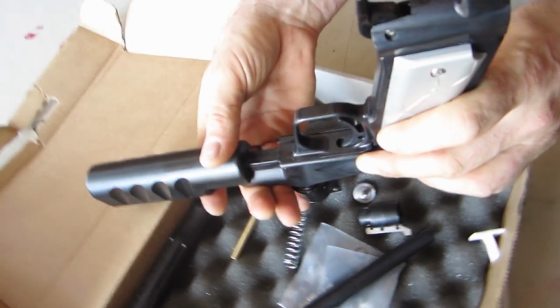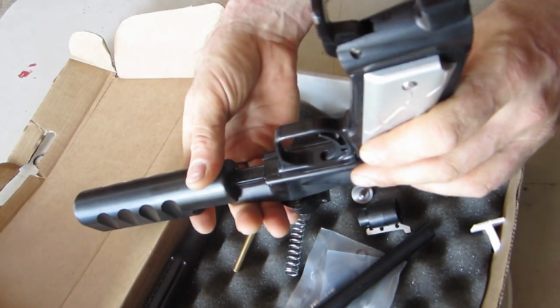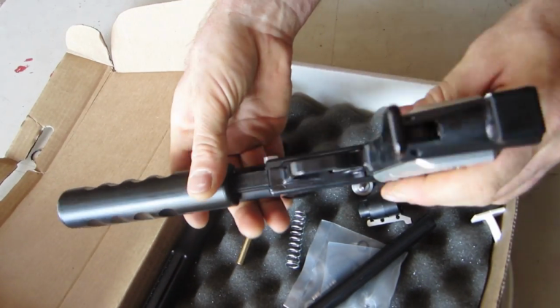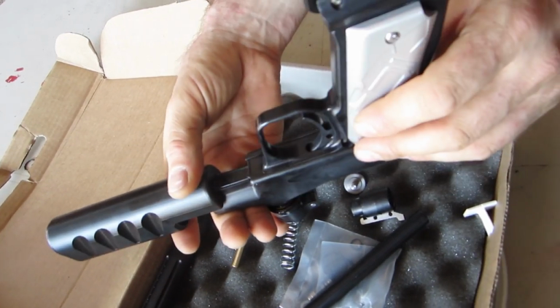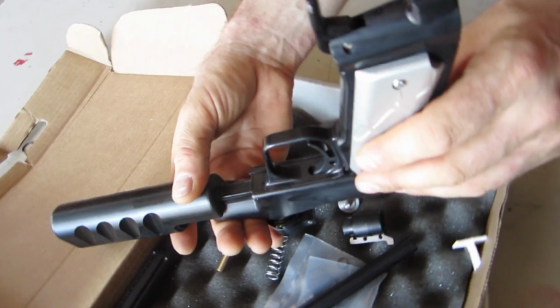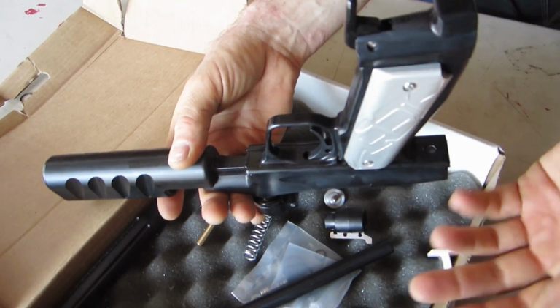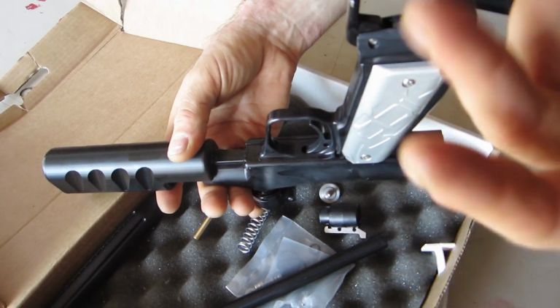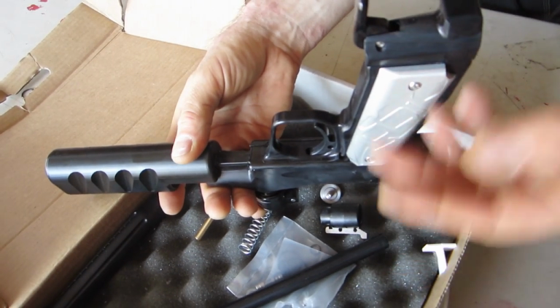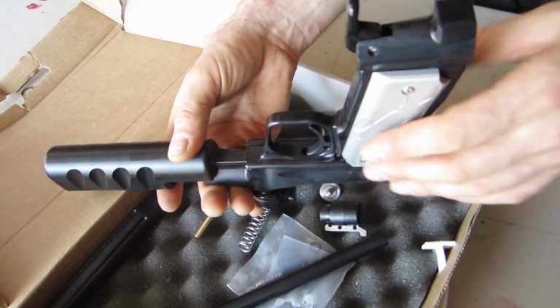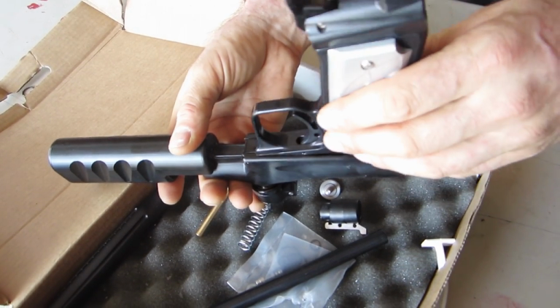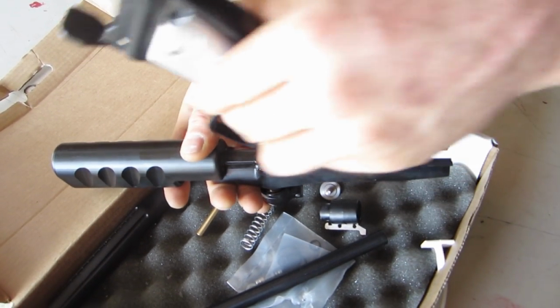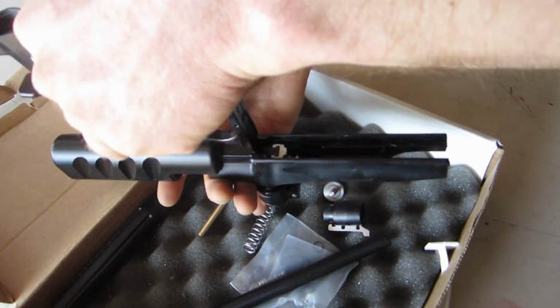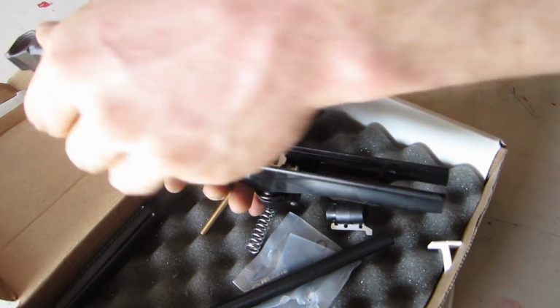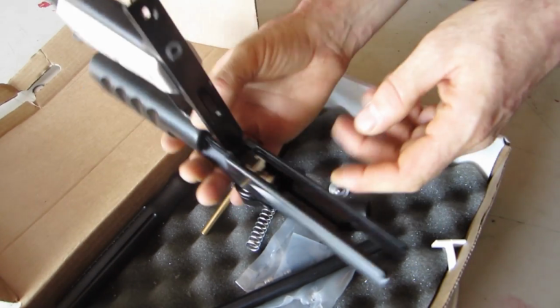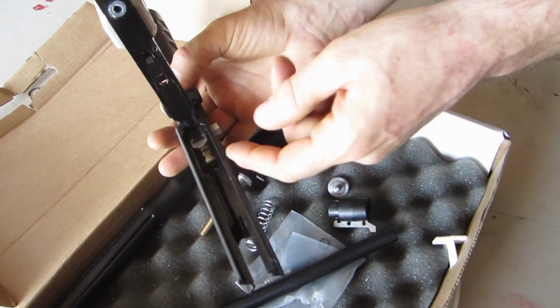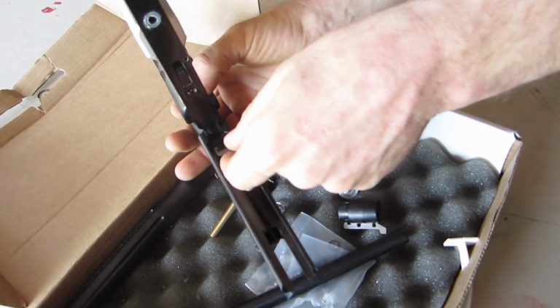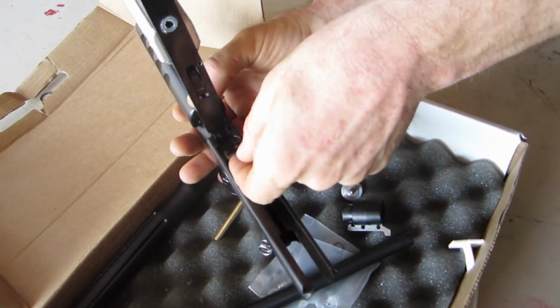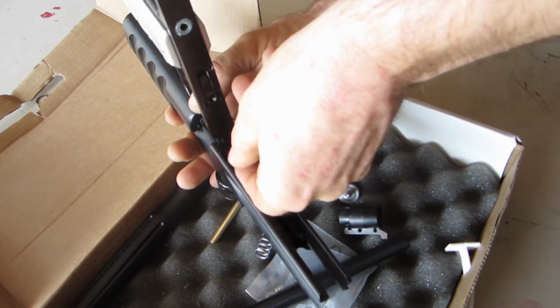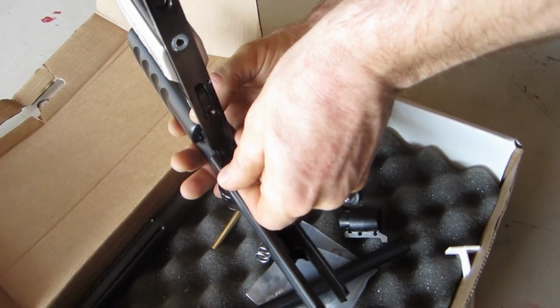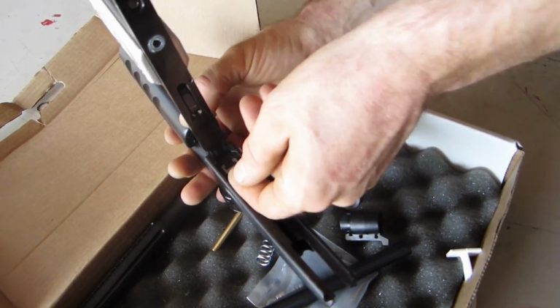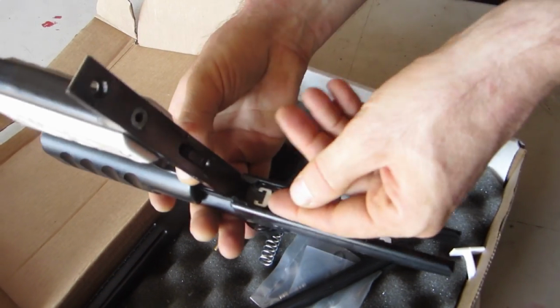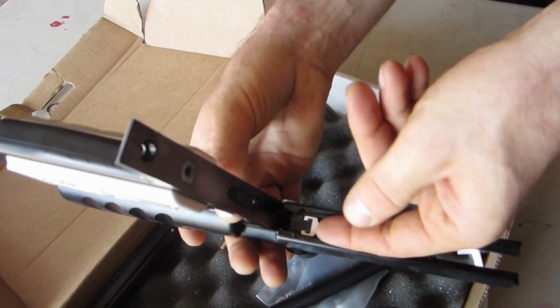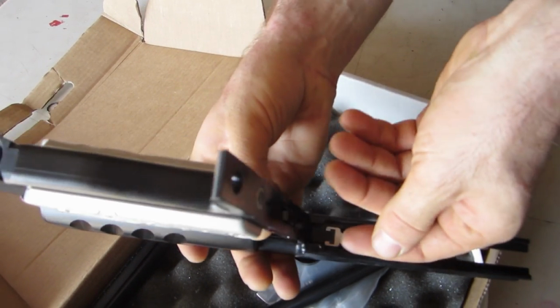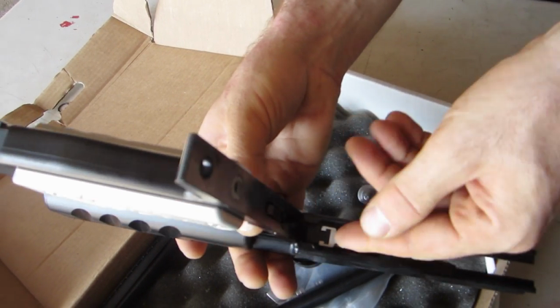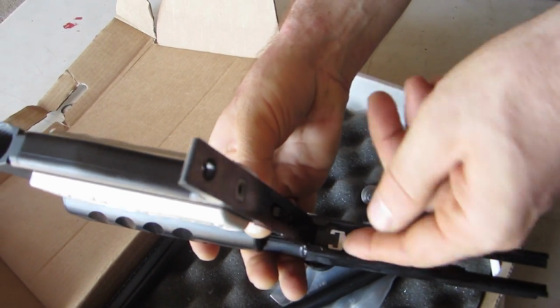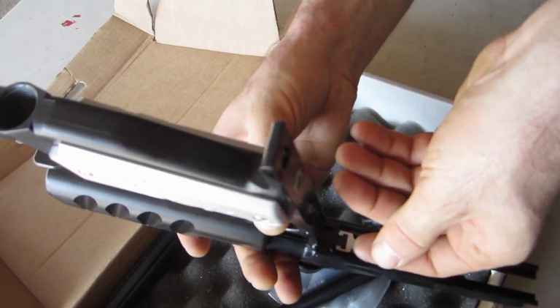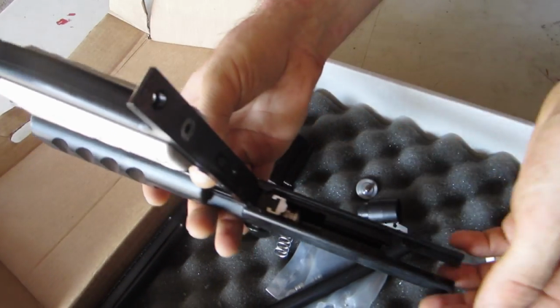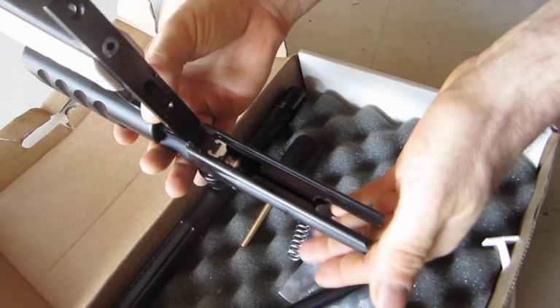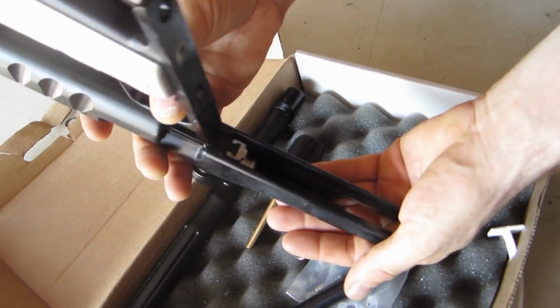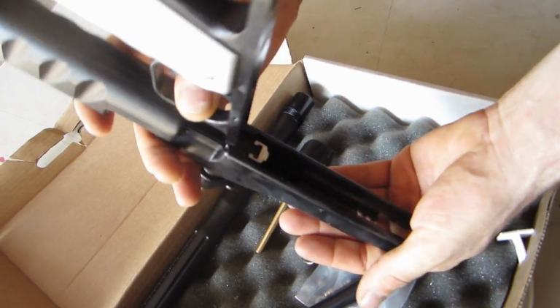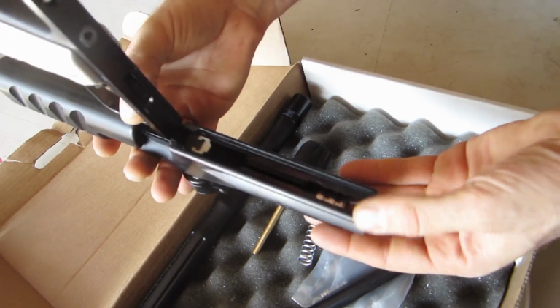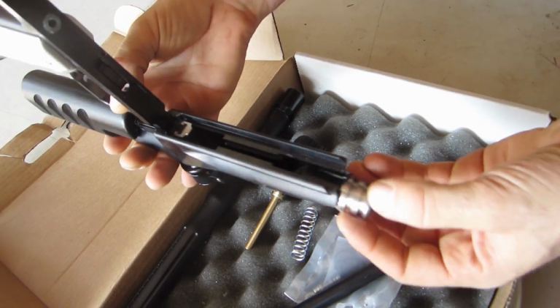We flip it up so the grip frame is facing up towards me. I open it up and now I can pull this steel notch out right here — just like that. And now my bolt will just slide out like this.